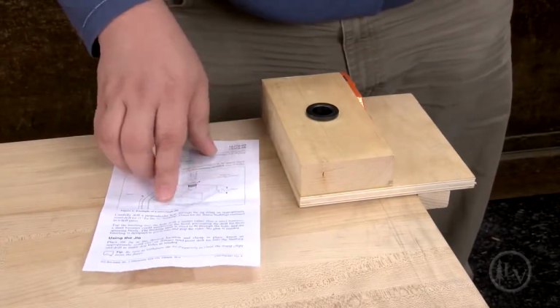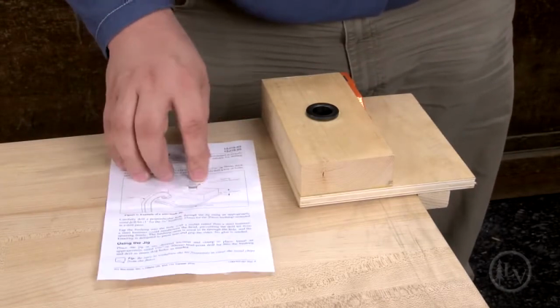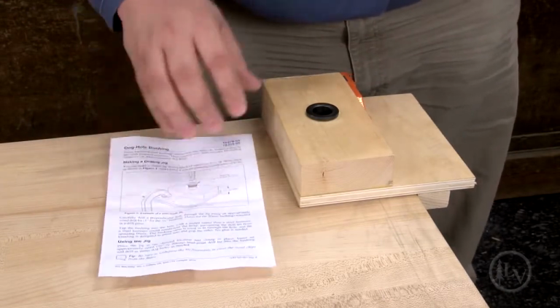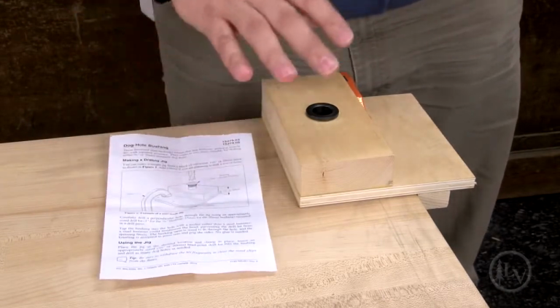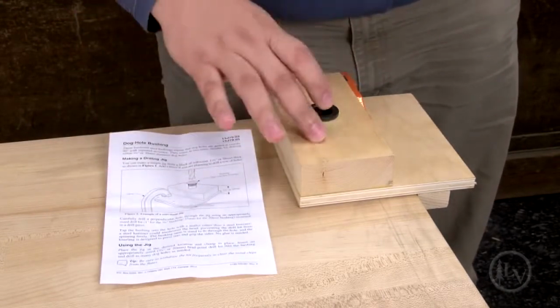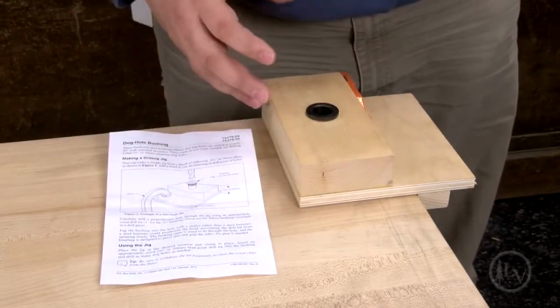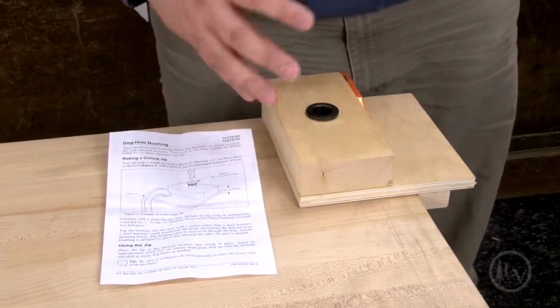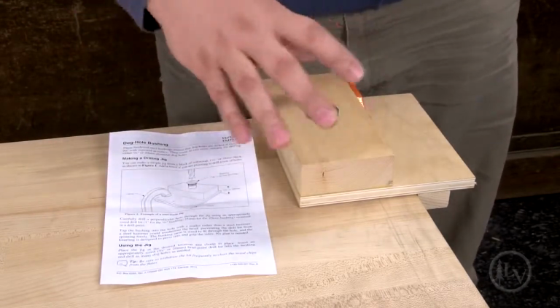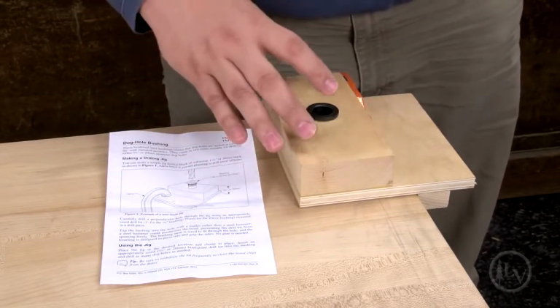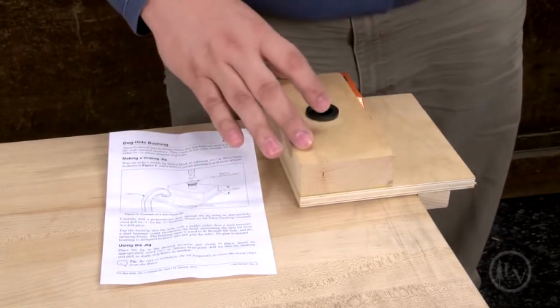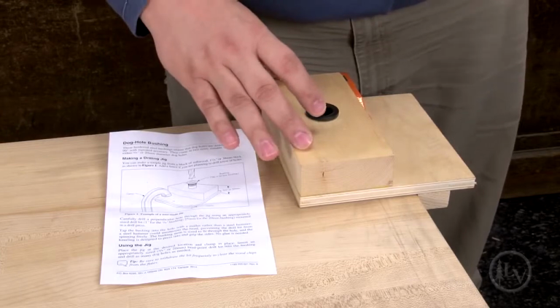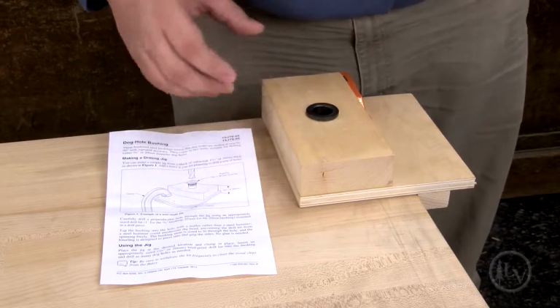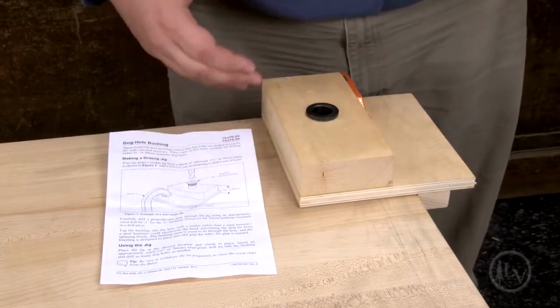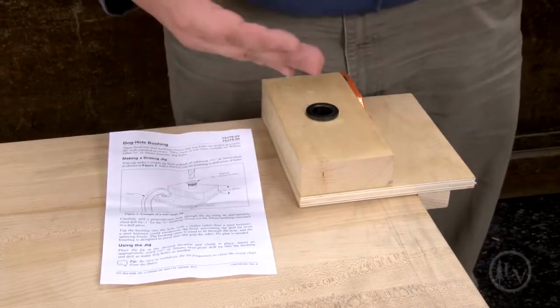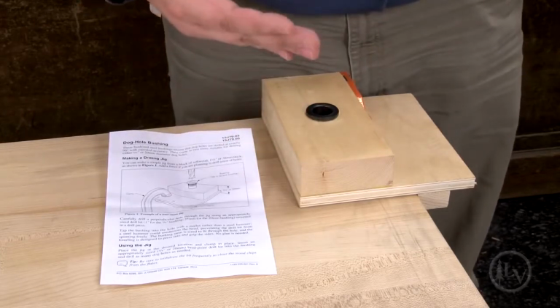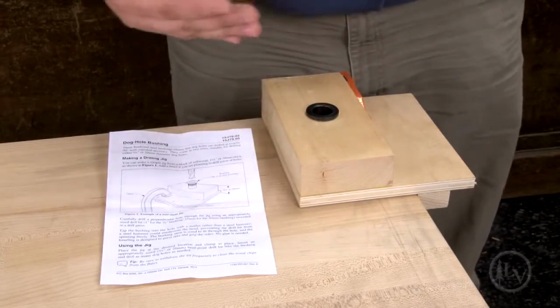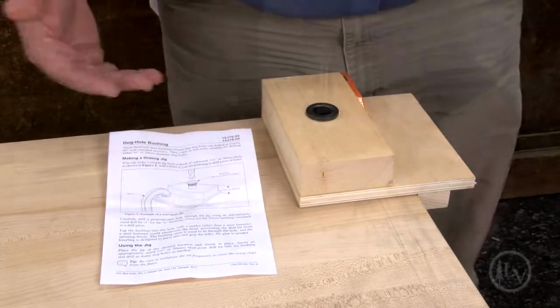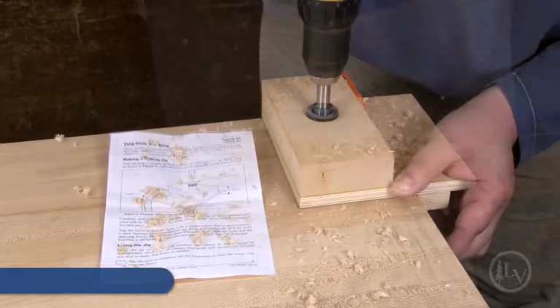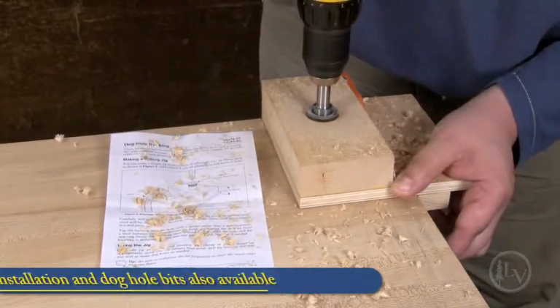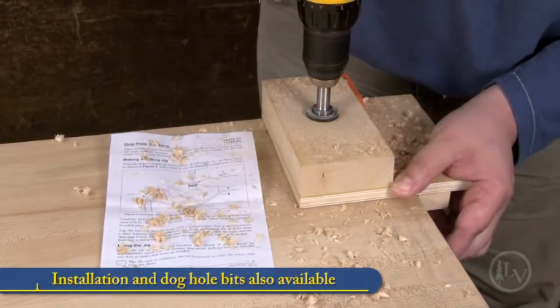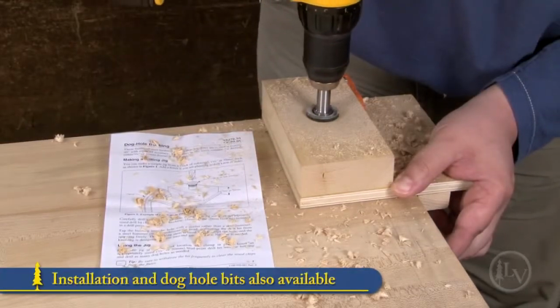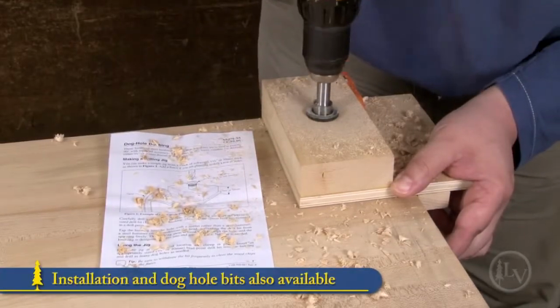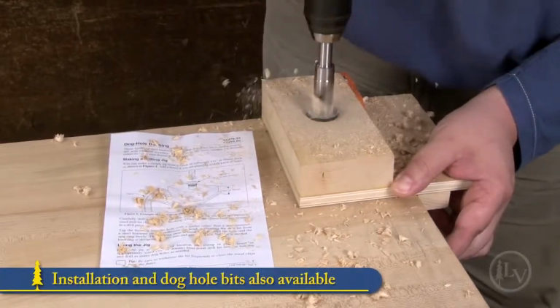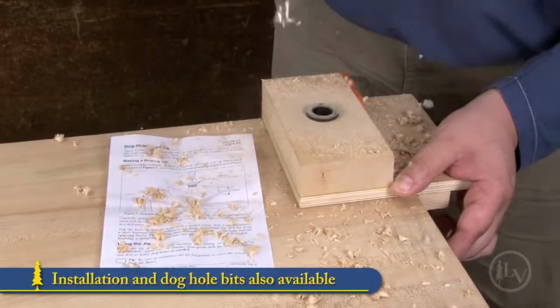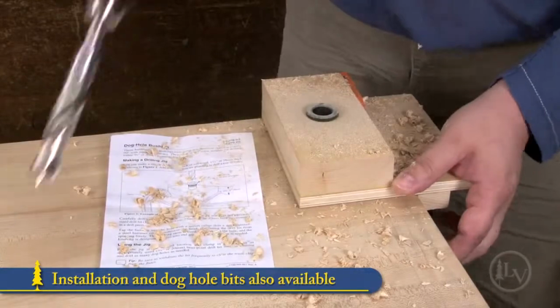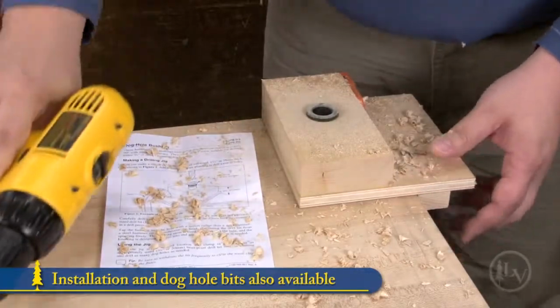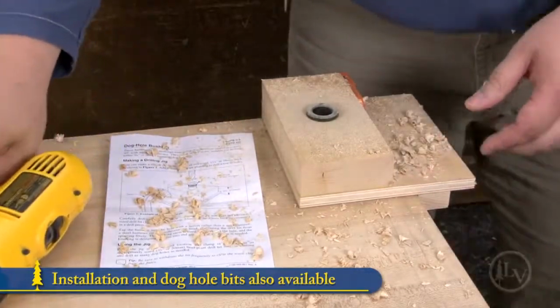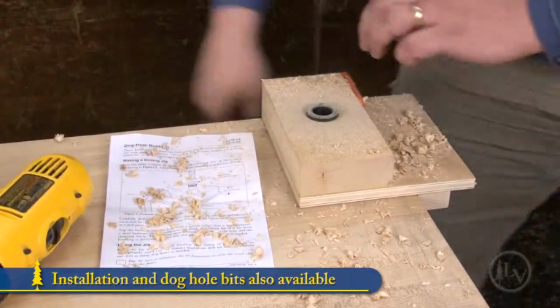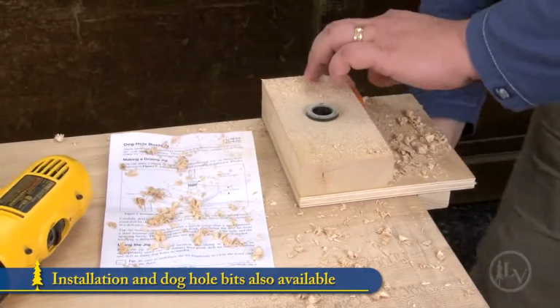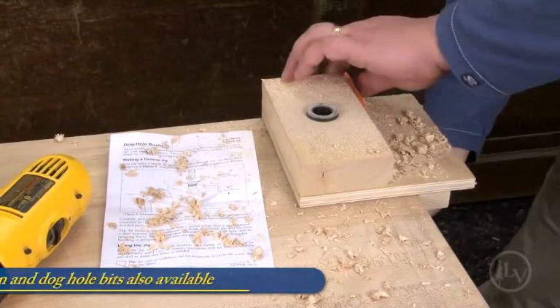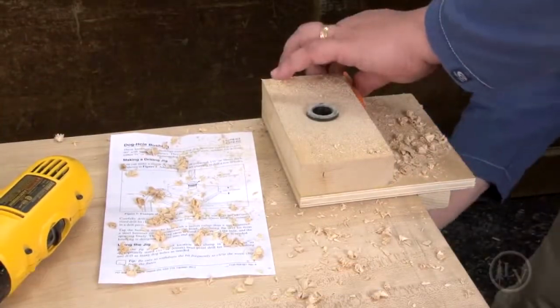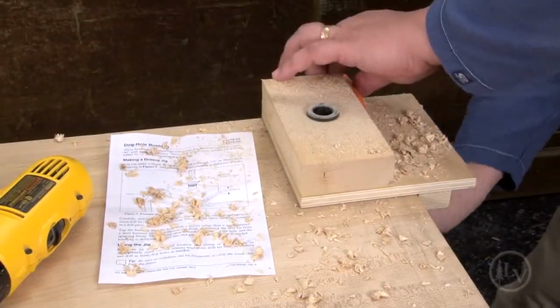In the instructions we also have a detailed drawing on how to make a jig to hold everything in place so that you can drill accurately. All you require is a three-quarter inch drill bit in this case, and start drilling.